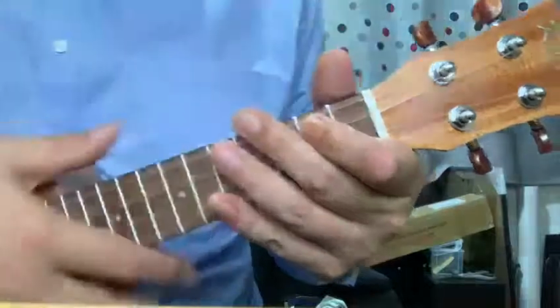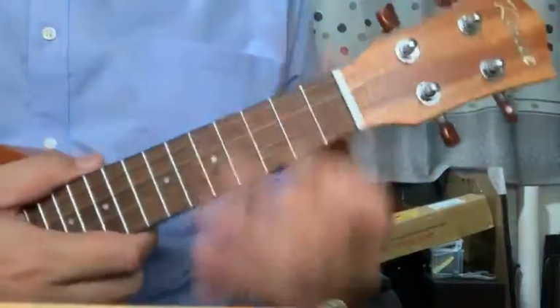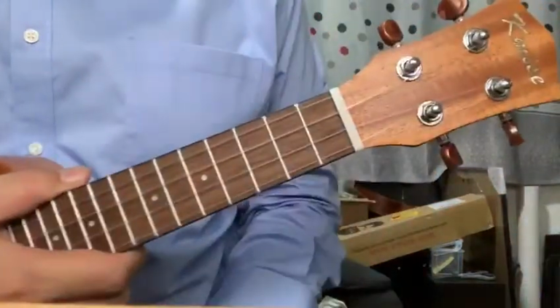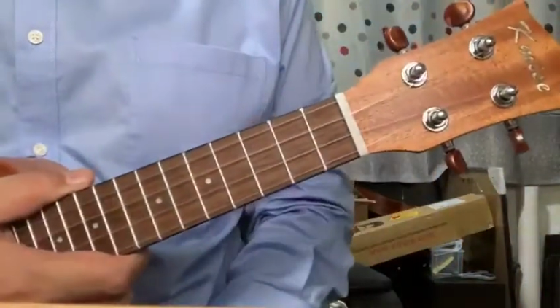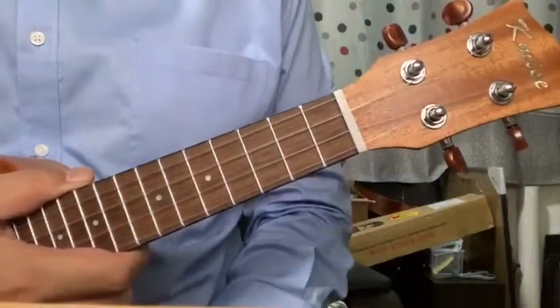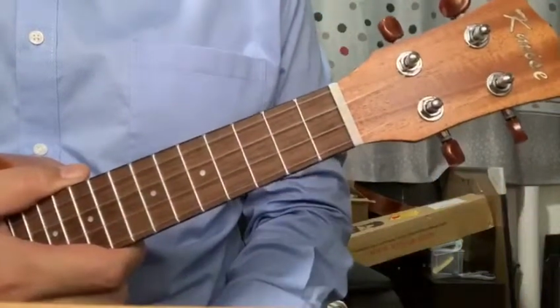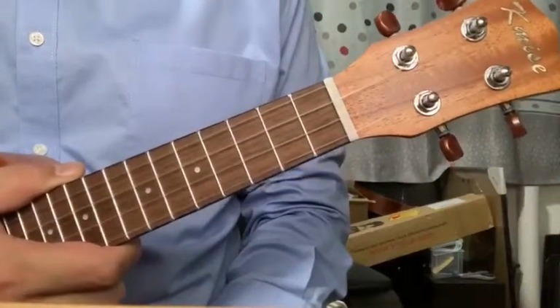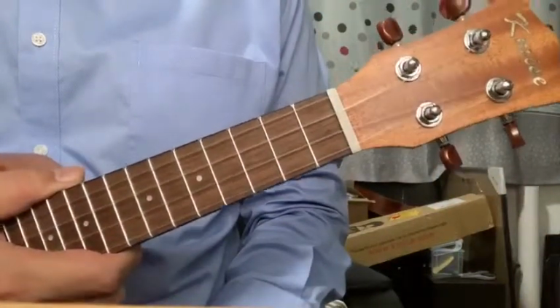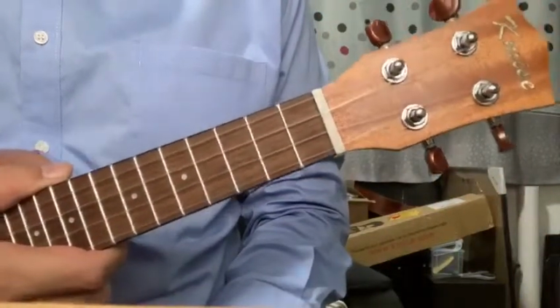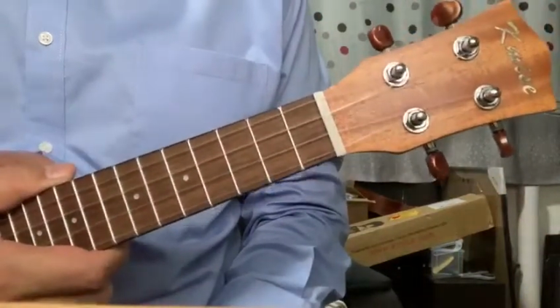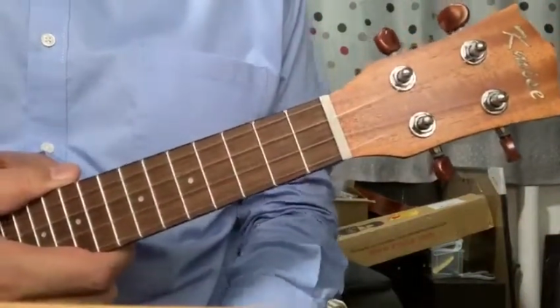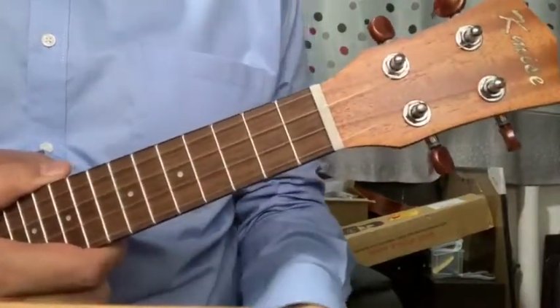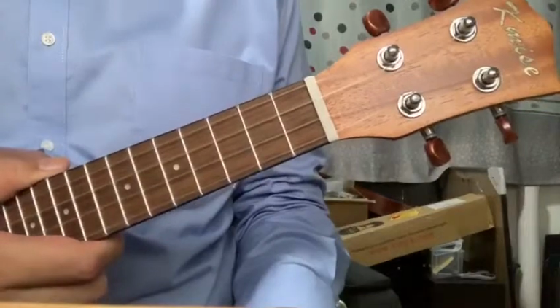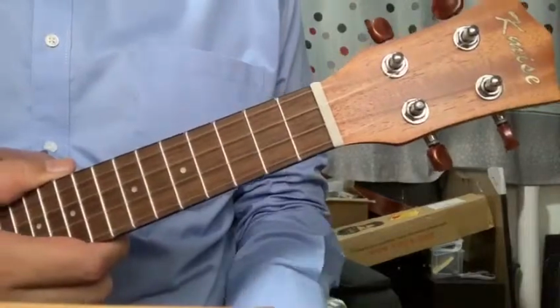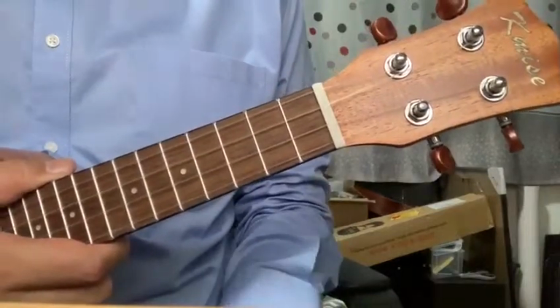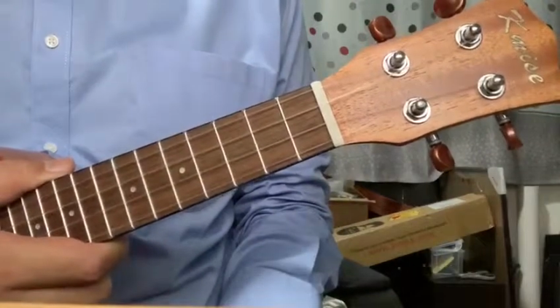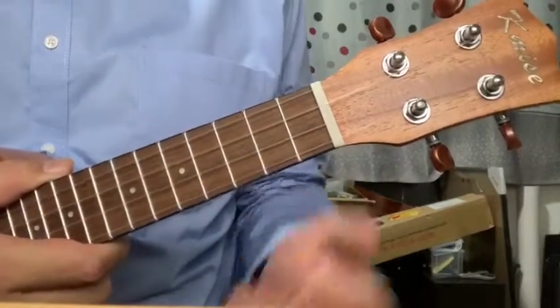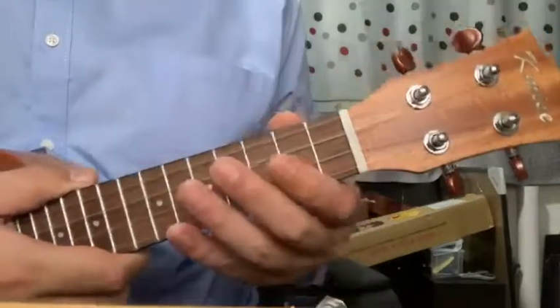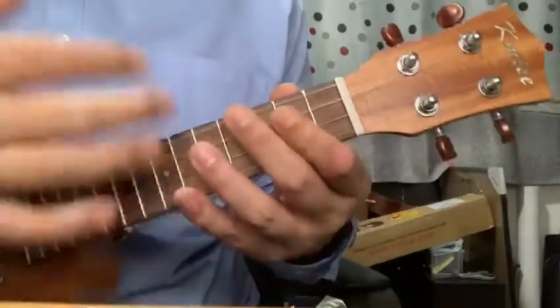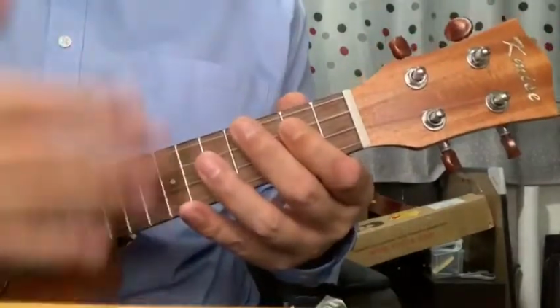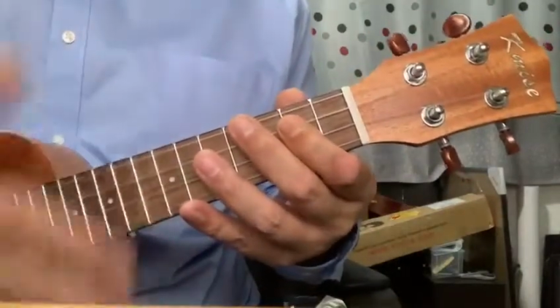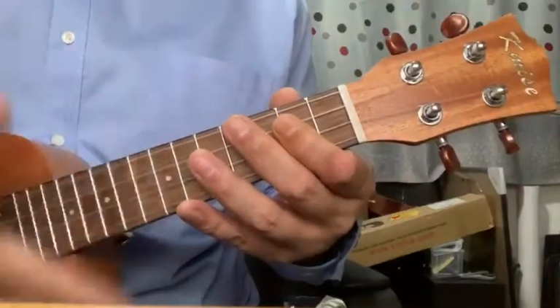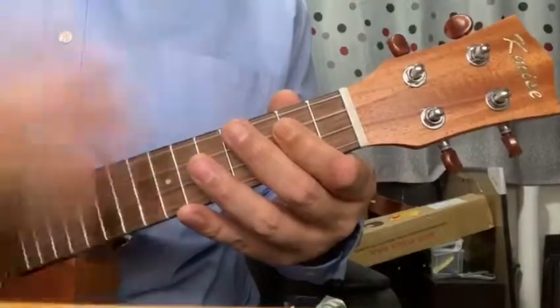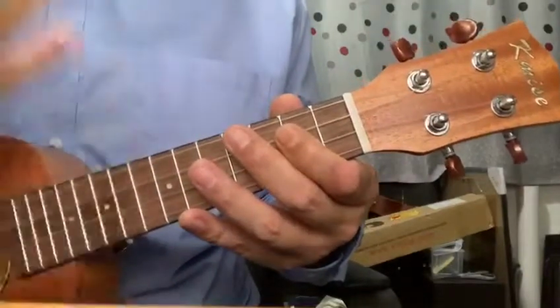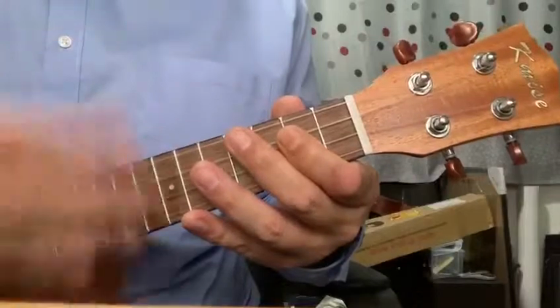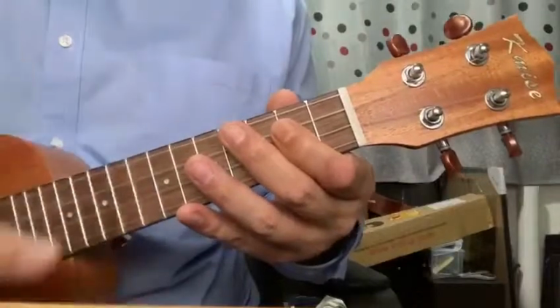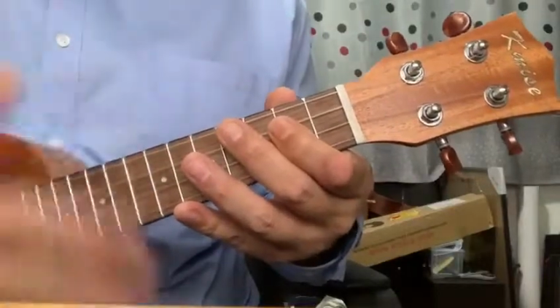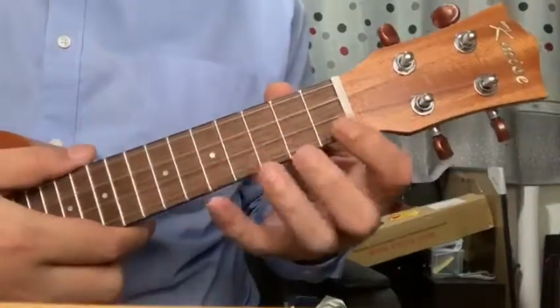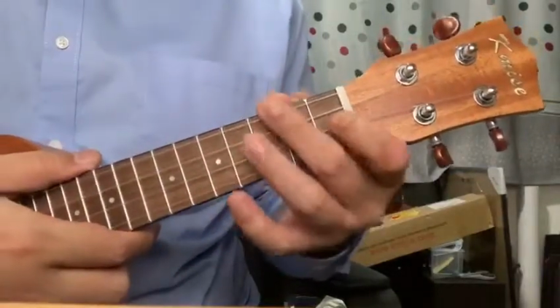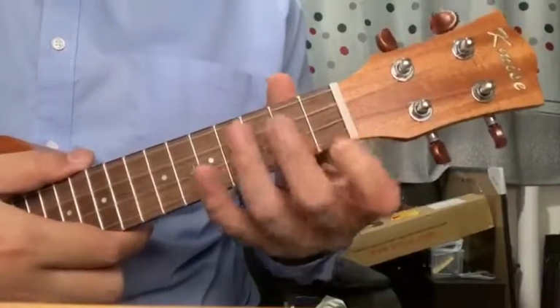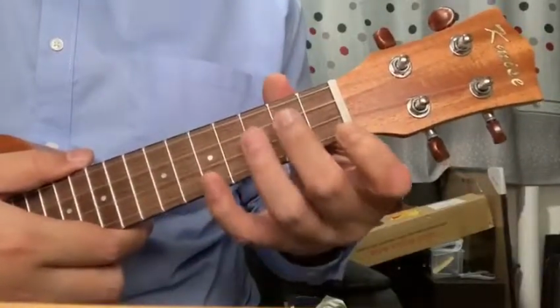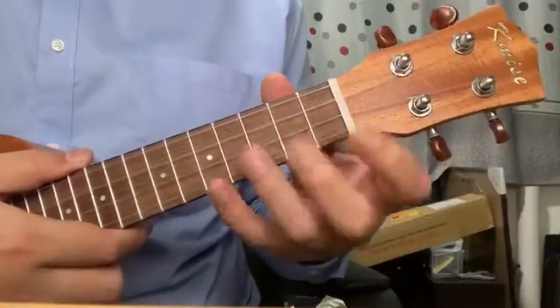Hello, welcome to the next lesson on how to play the ukulele. Today we're going to learn one chord and then we're going to learn how to strum up and down at the same time, changing your fingers on the chords.